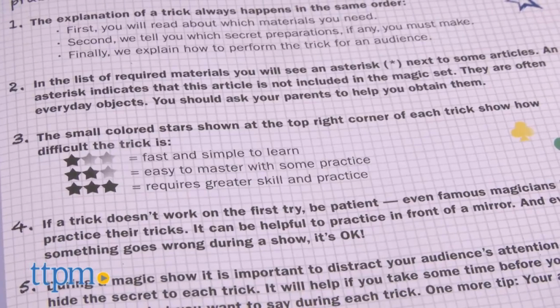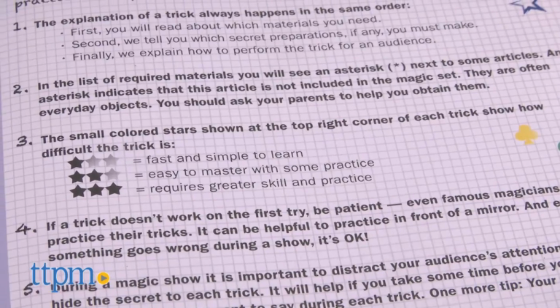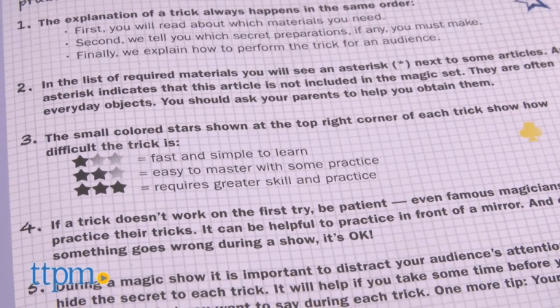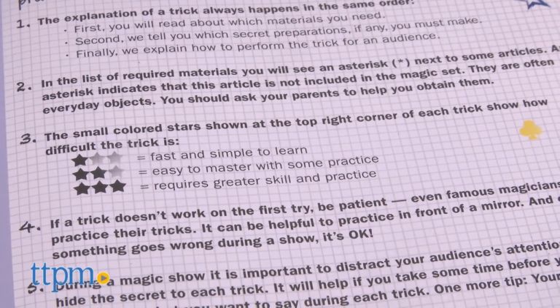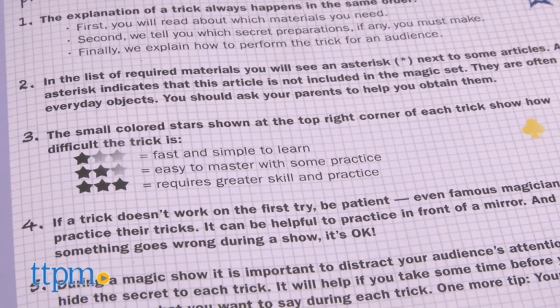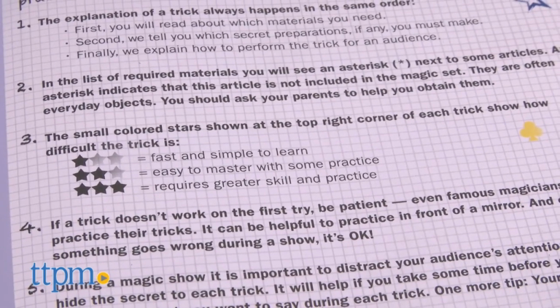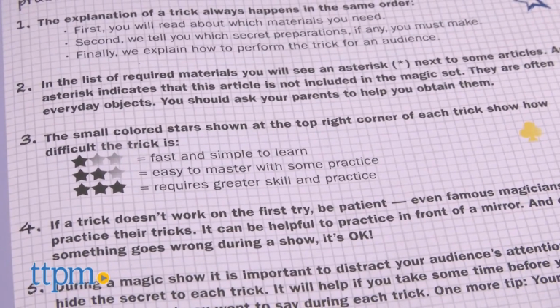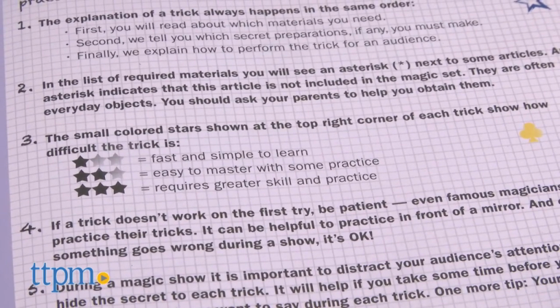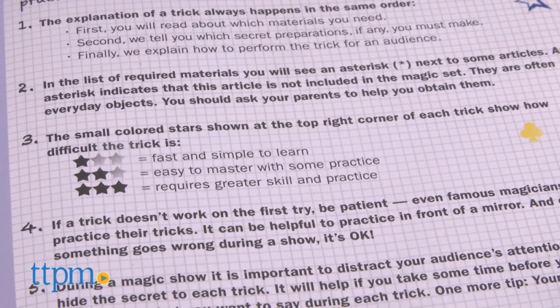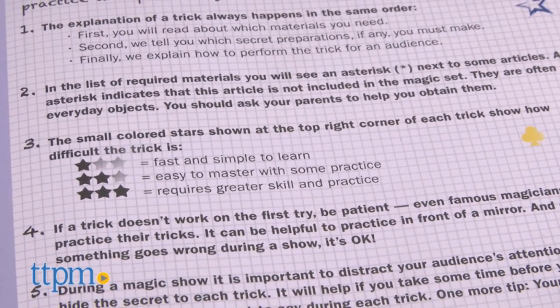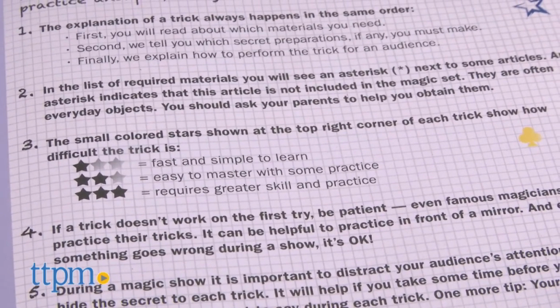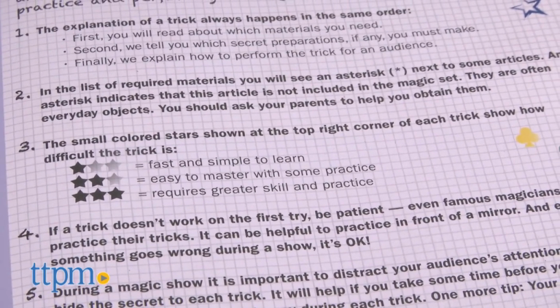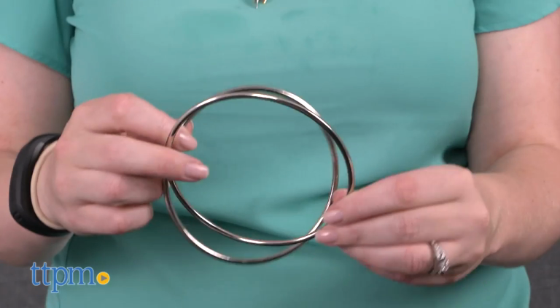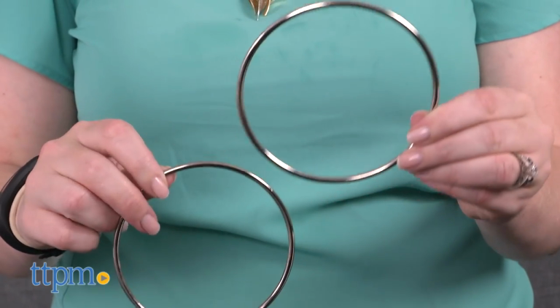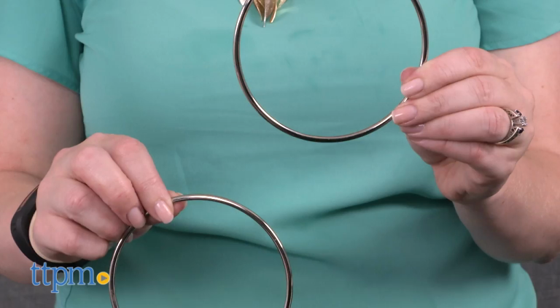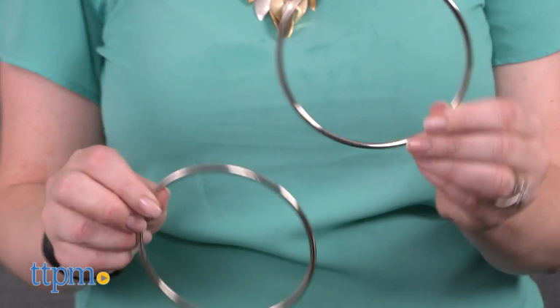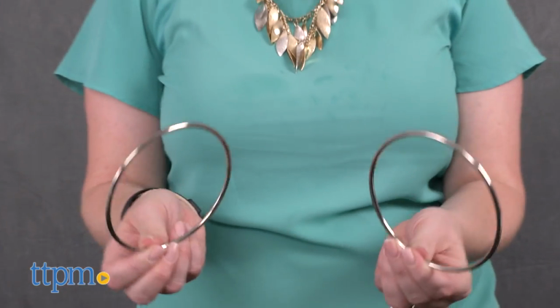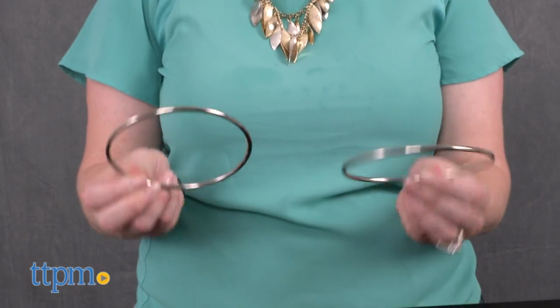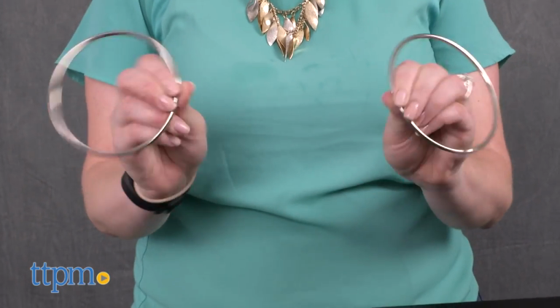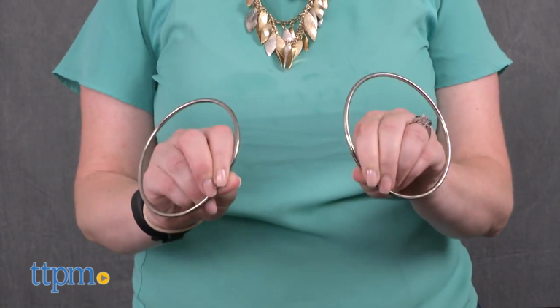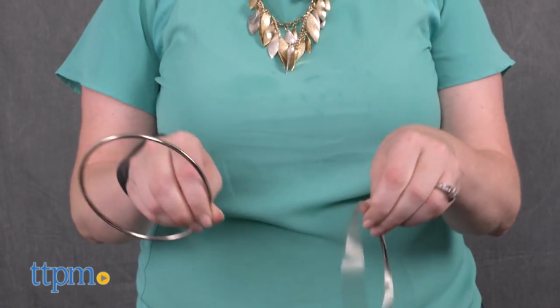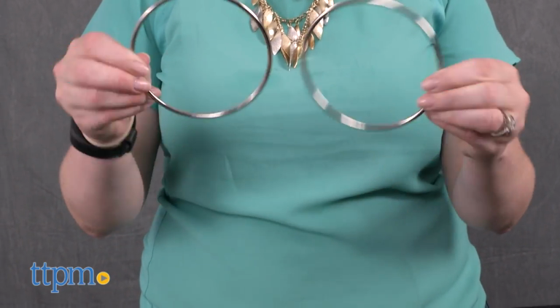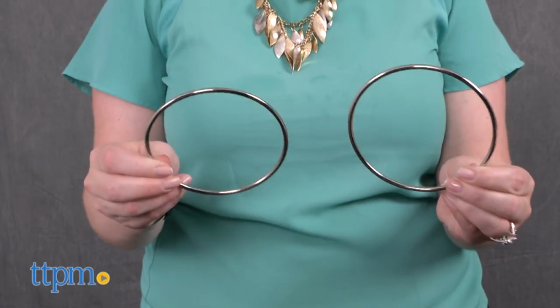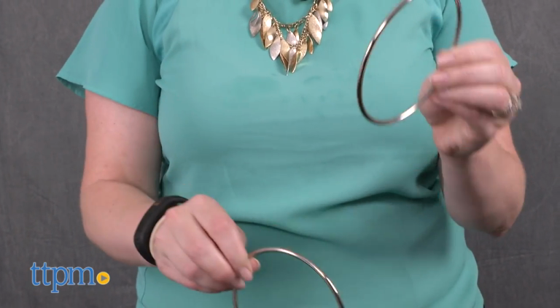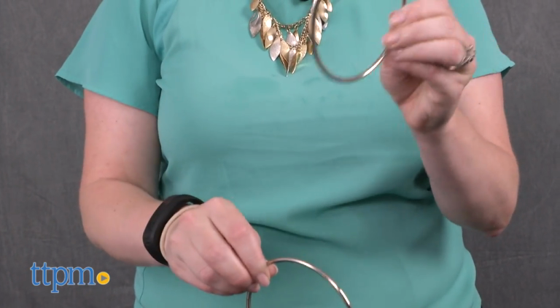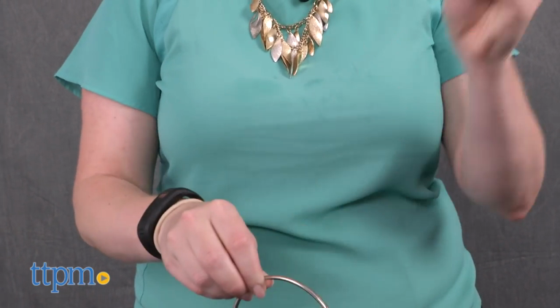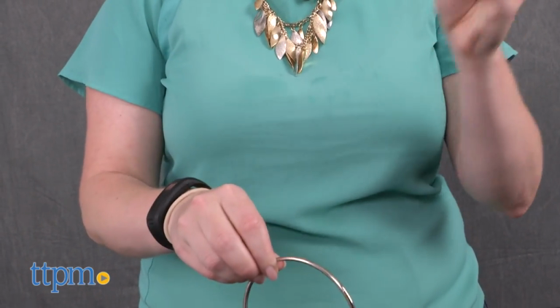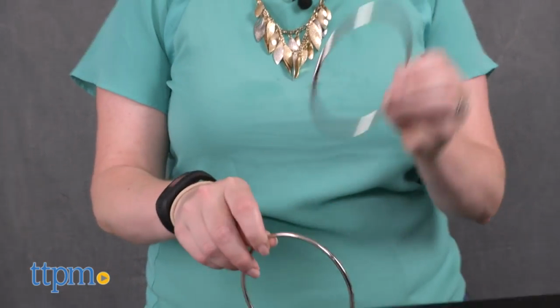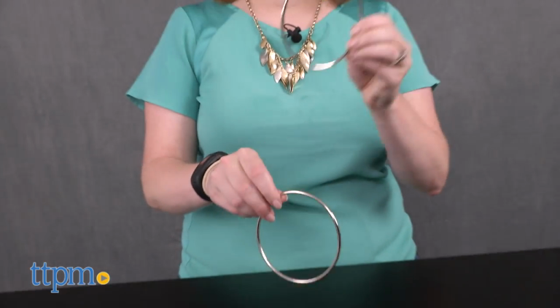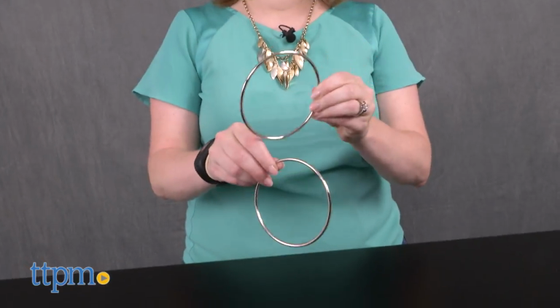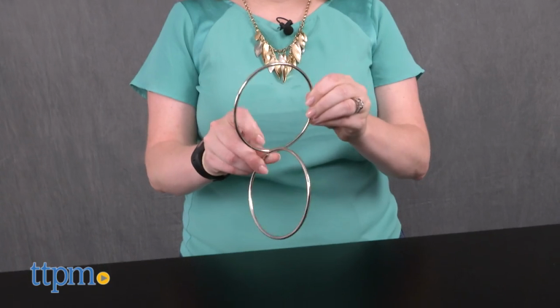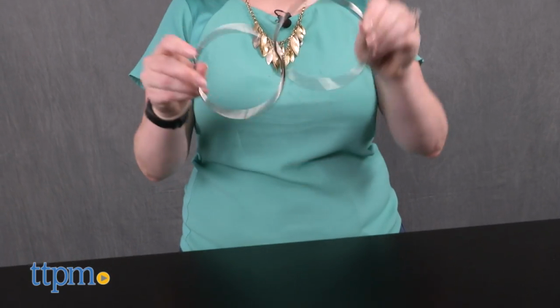Each trick is given a difficulty rating from 1 star to 3 star, so if you're new to this magic stuff, we recommend starting with the 1 star tricks and working your way up. But whether you're a beginner or have some magic experience, there's going to be something for you in this kit.